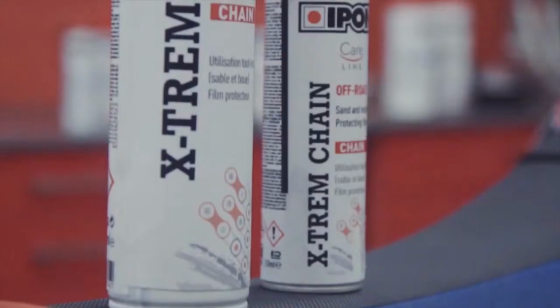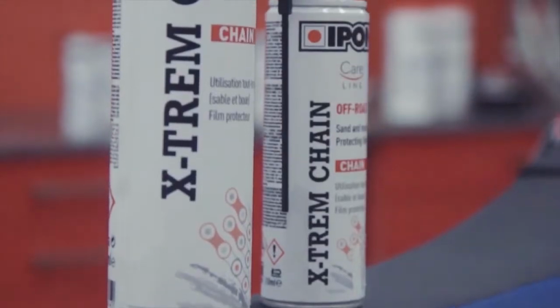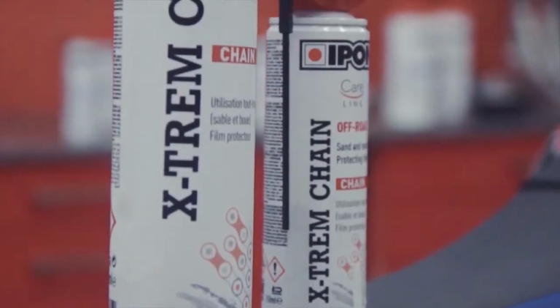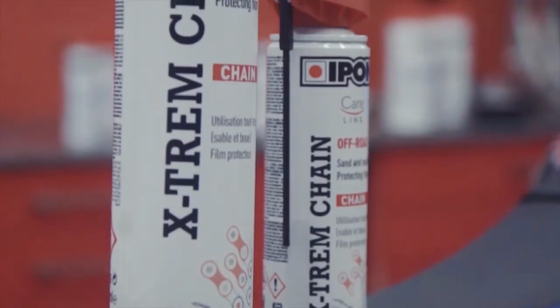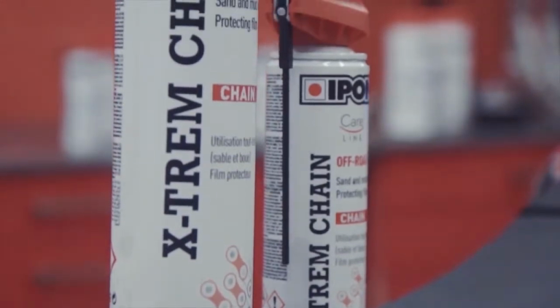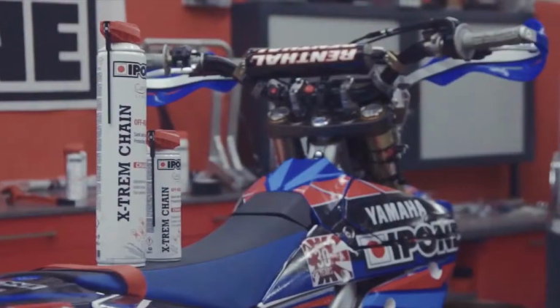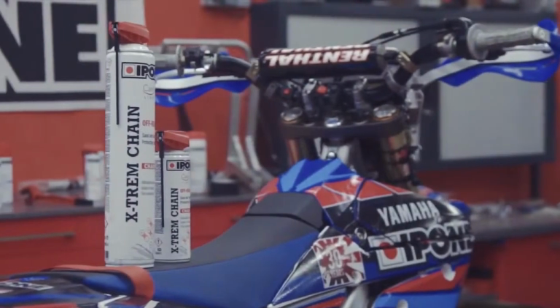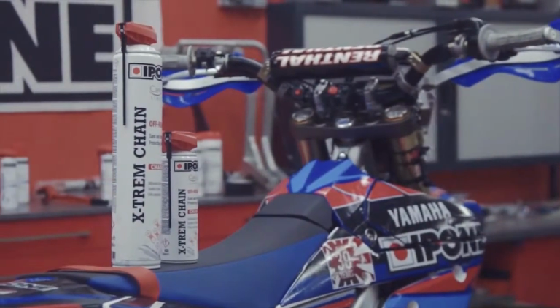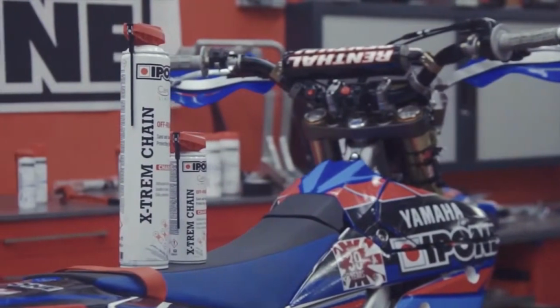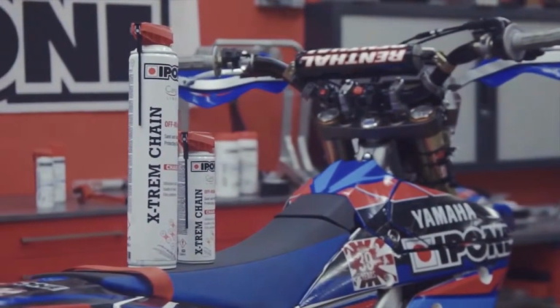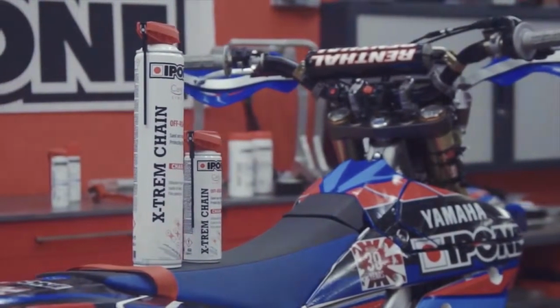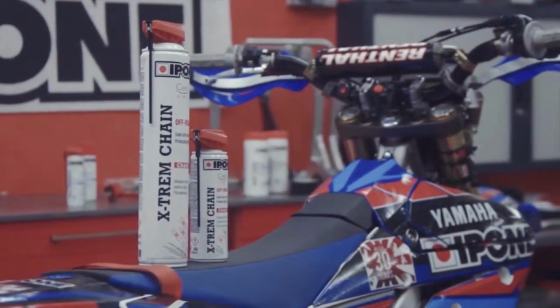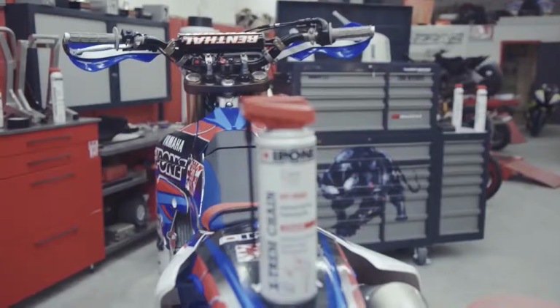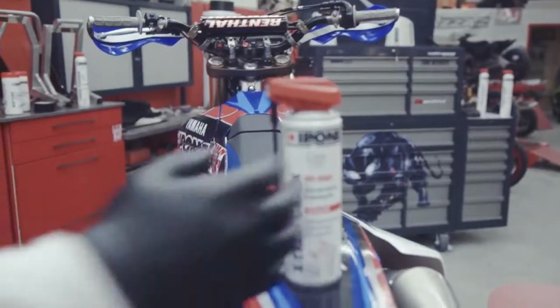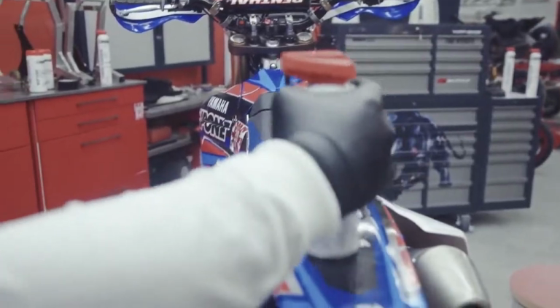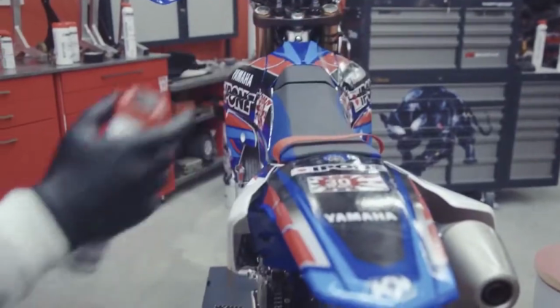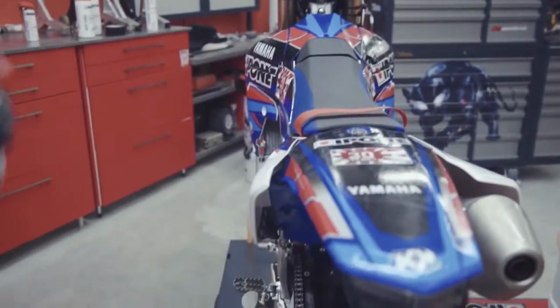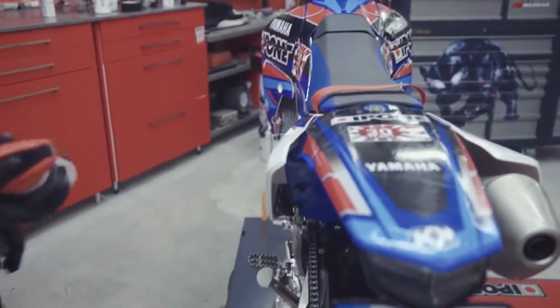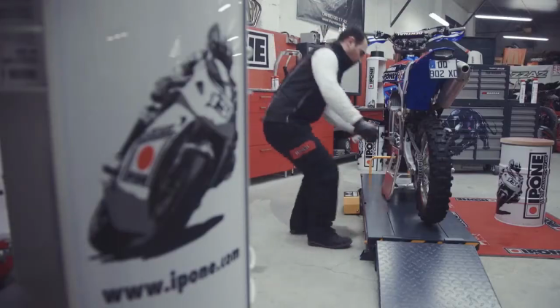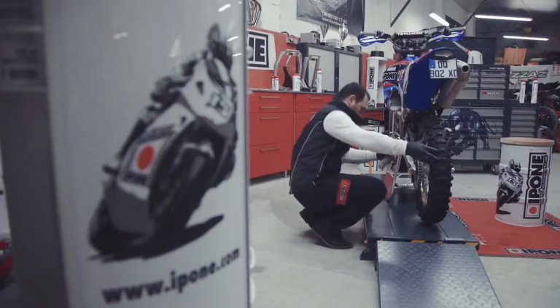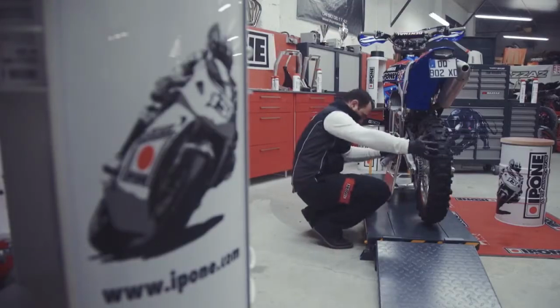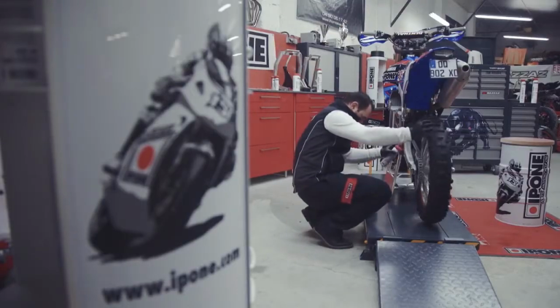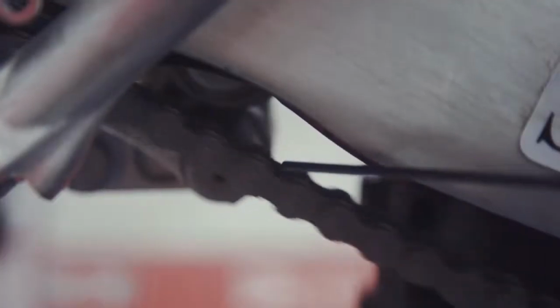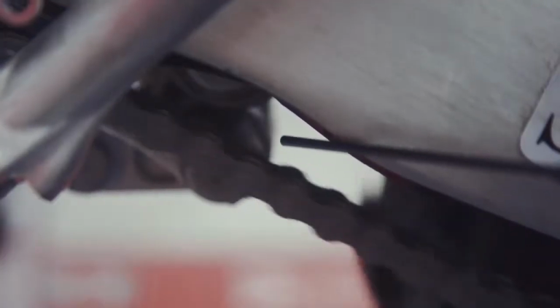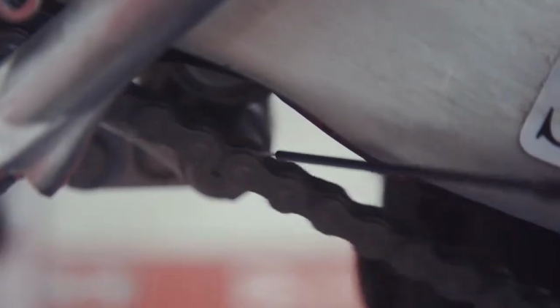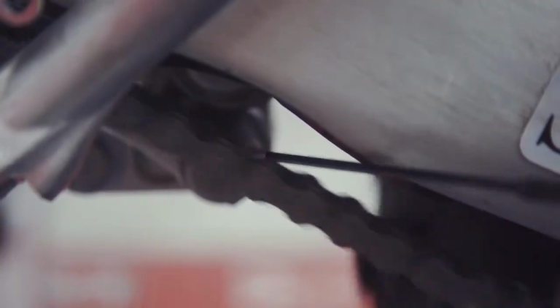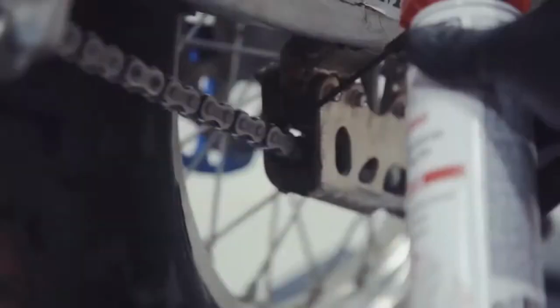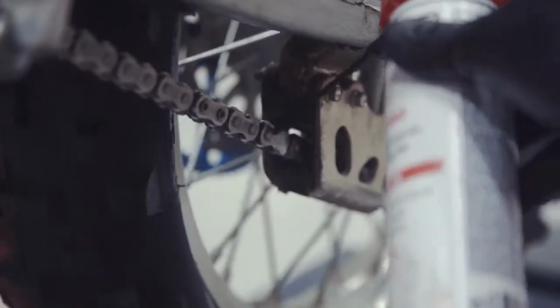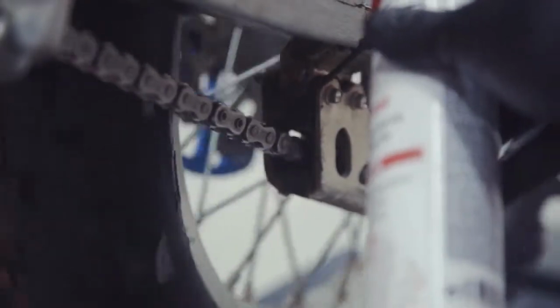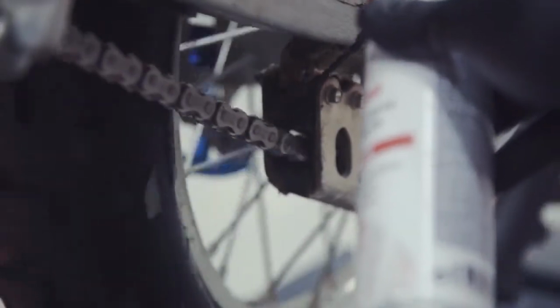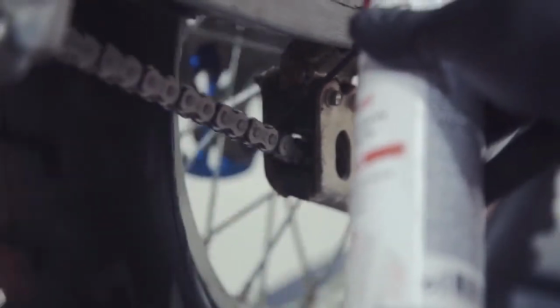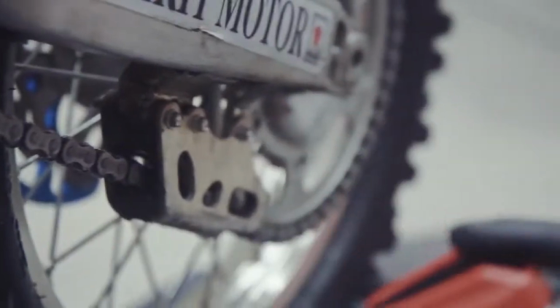Extreme Chain Off-Road is a lubricant that allows the chain to be thoroughly lubricated while at the same time protecting it against corrosion. It has been developed for off-road motorcycles with the aim of limiting splatter and ensuring that it remains present for a long time under intense conditions.